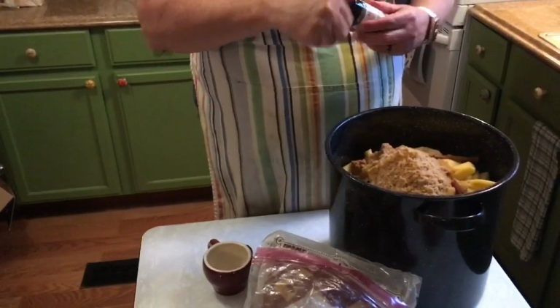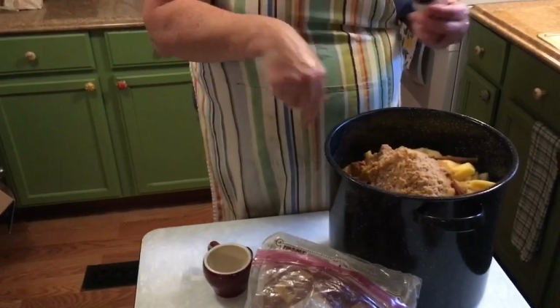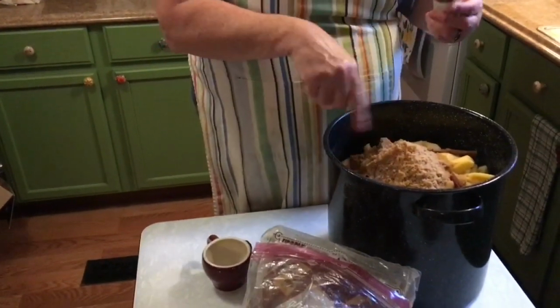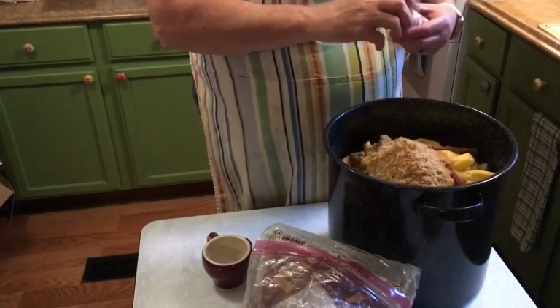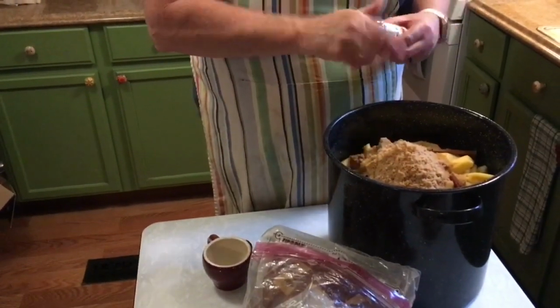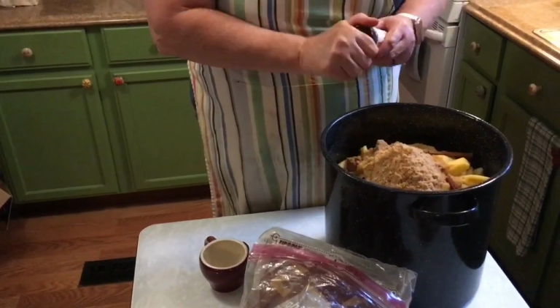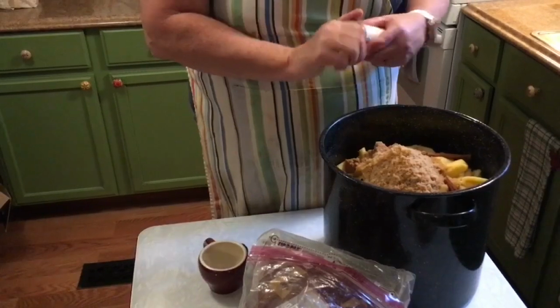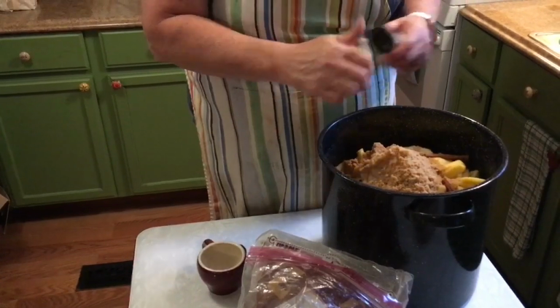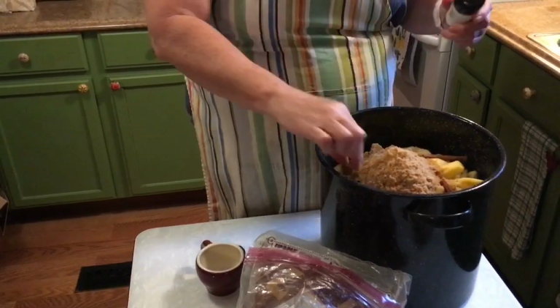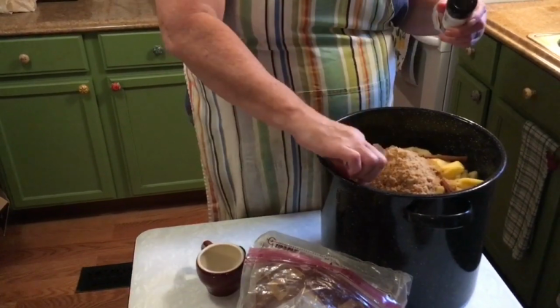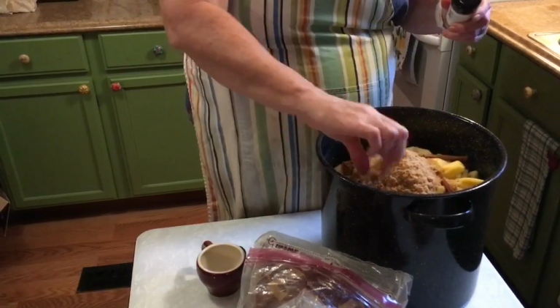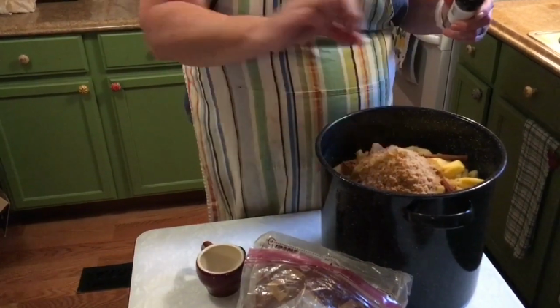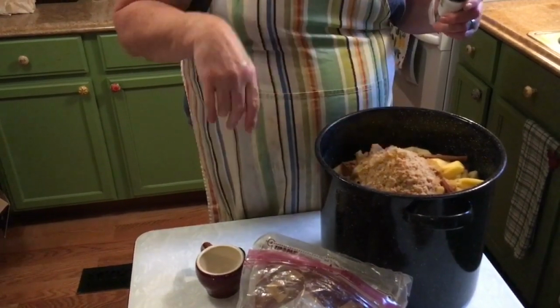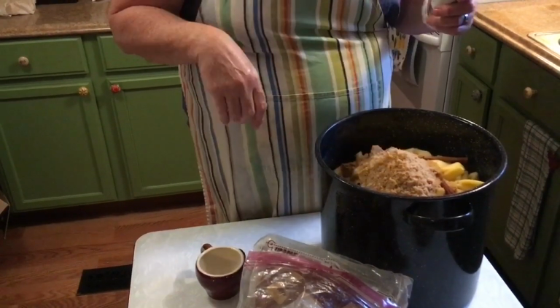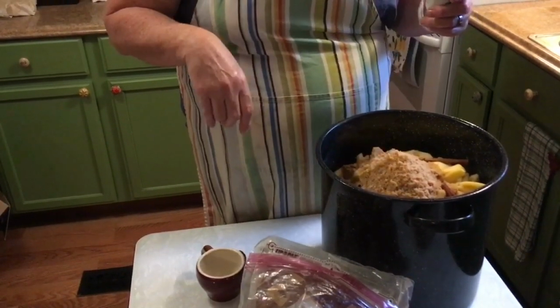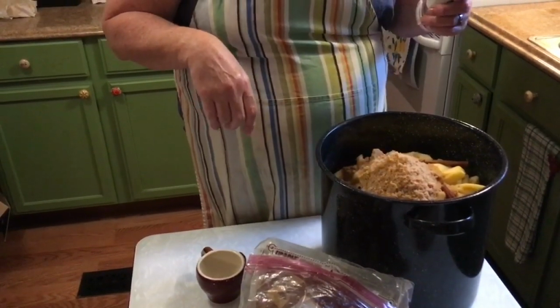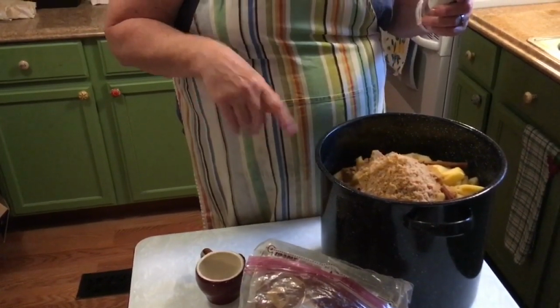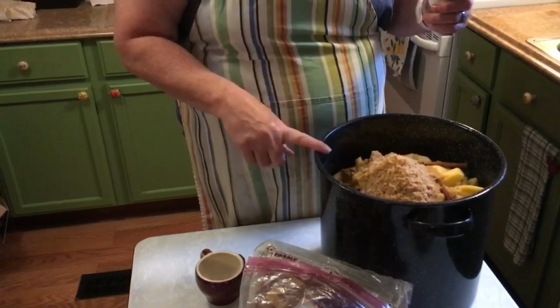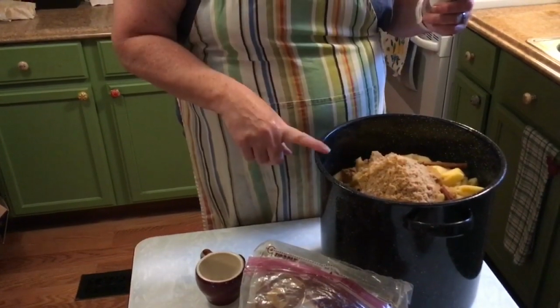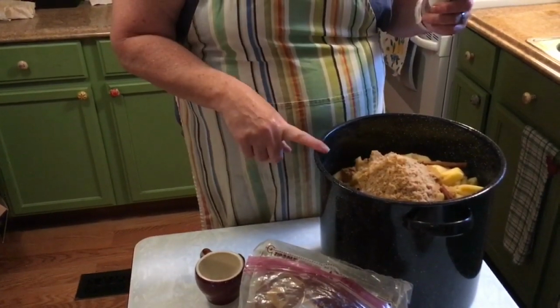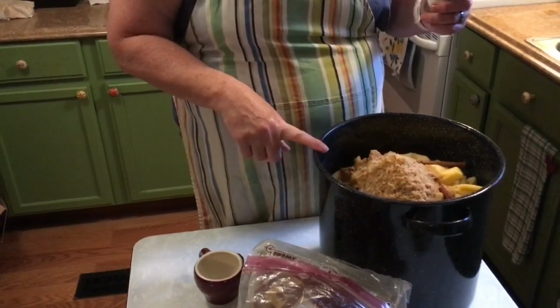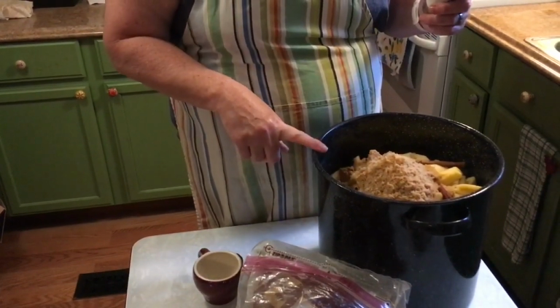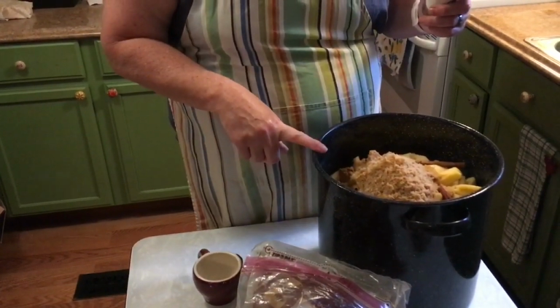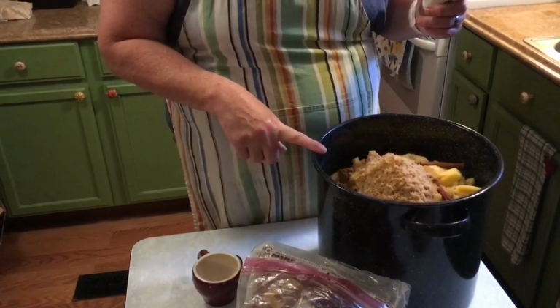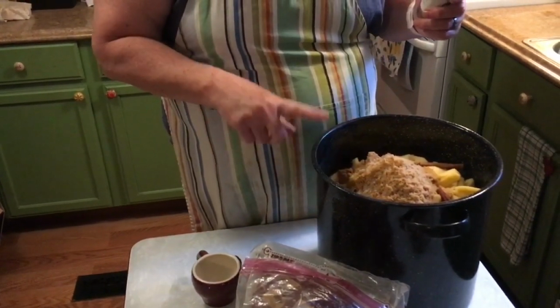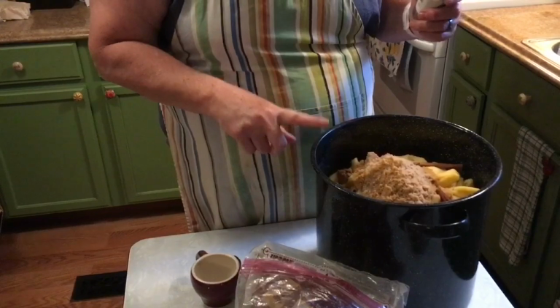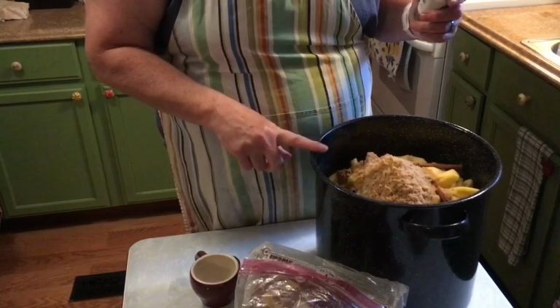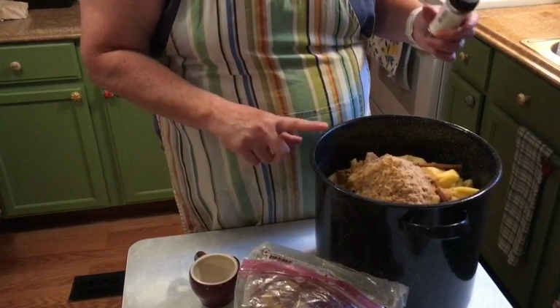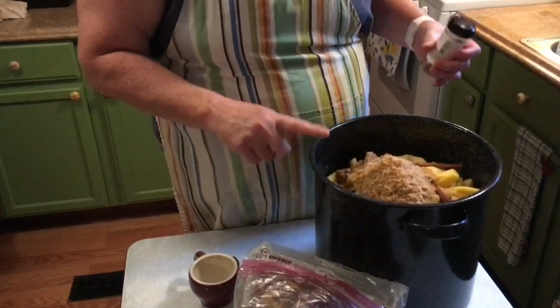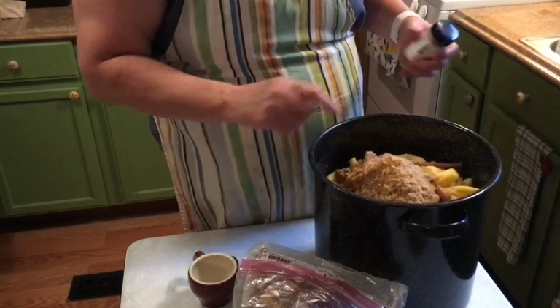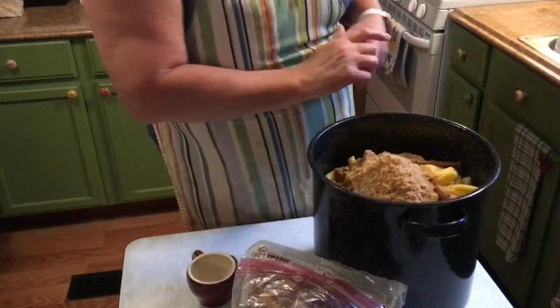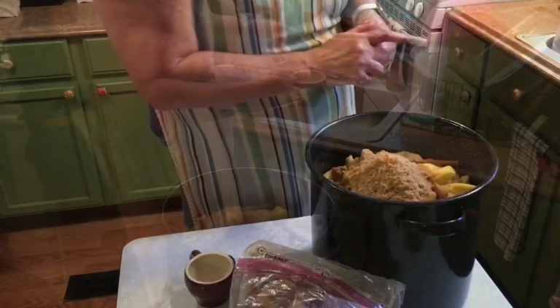I'll pick those cinnamon sticks out later. I'm going to put just a little water in the bottom to get these melting and we're going to get it on the stove.